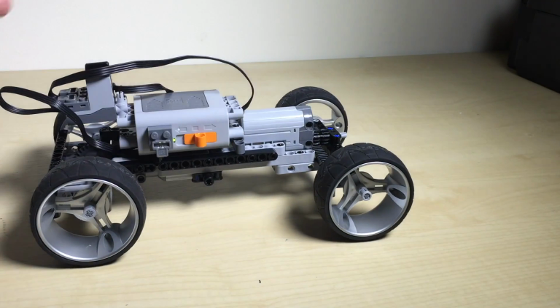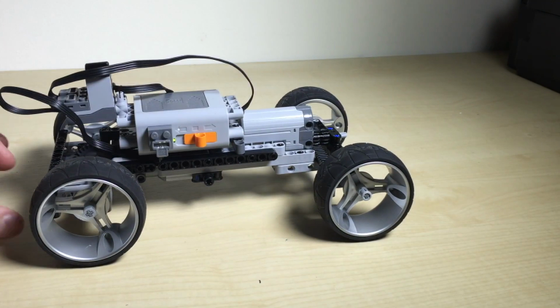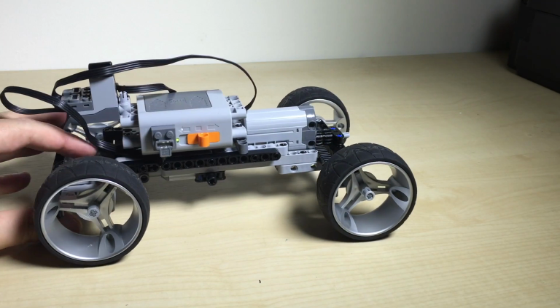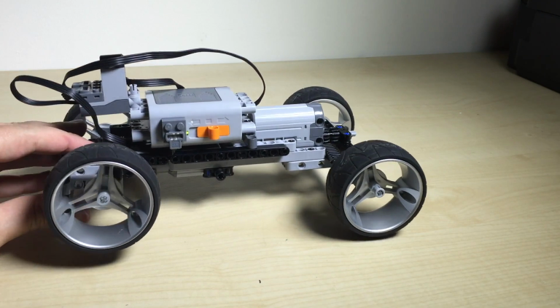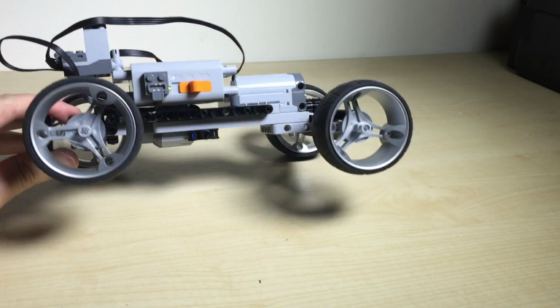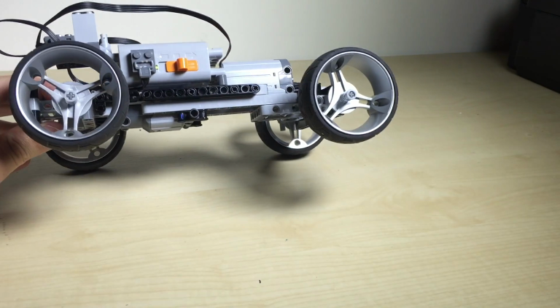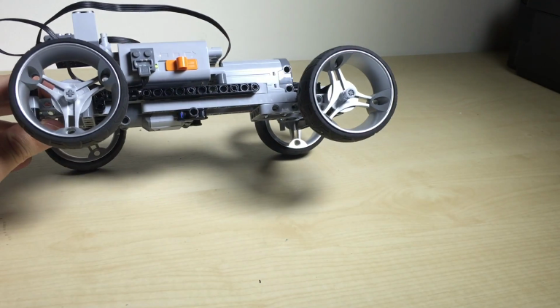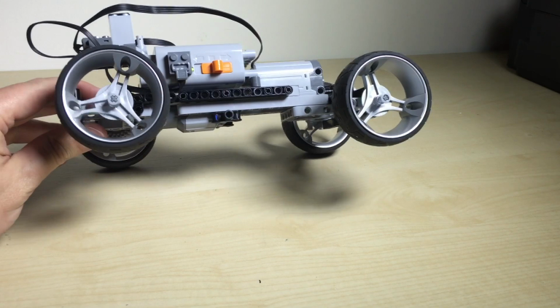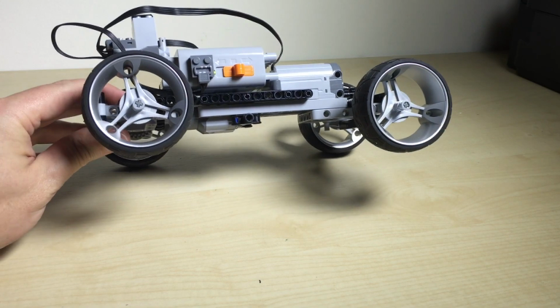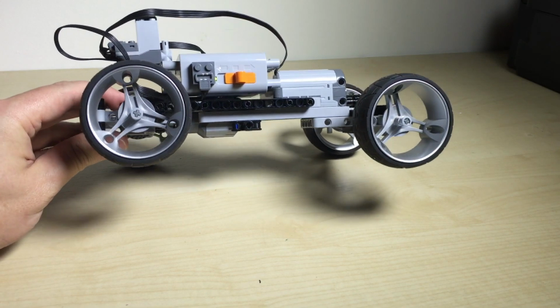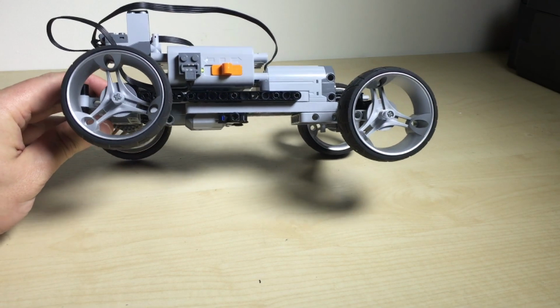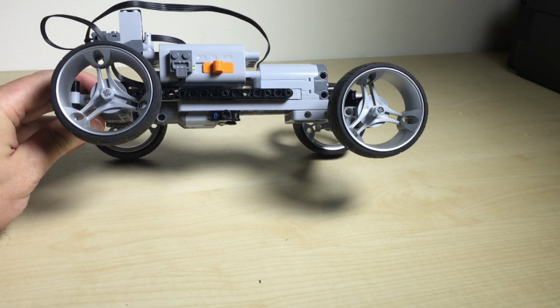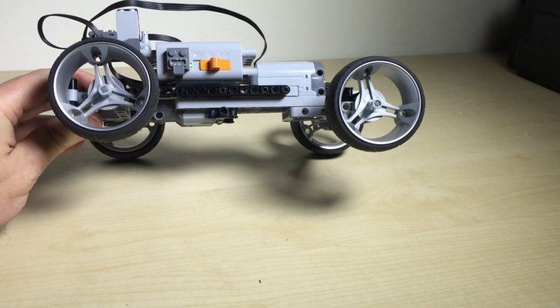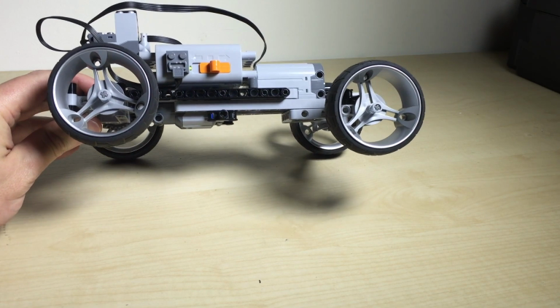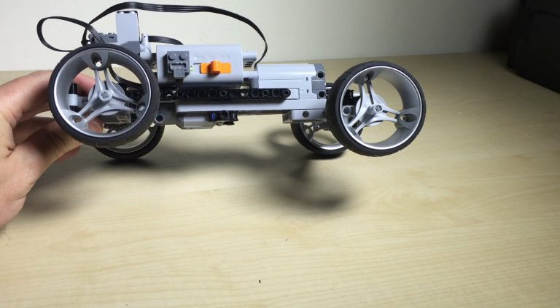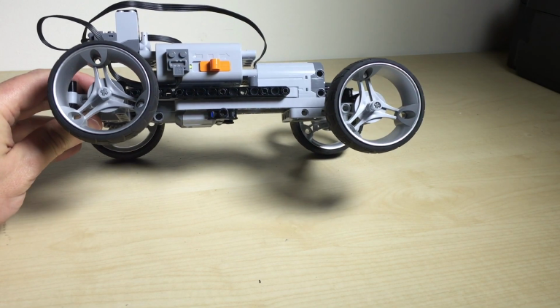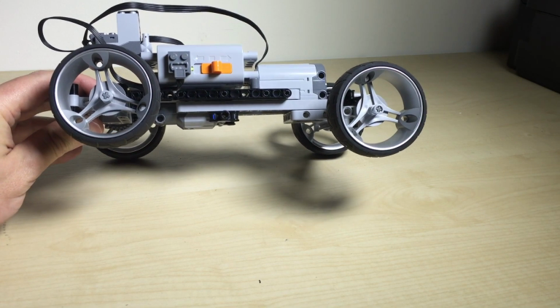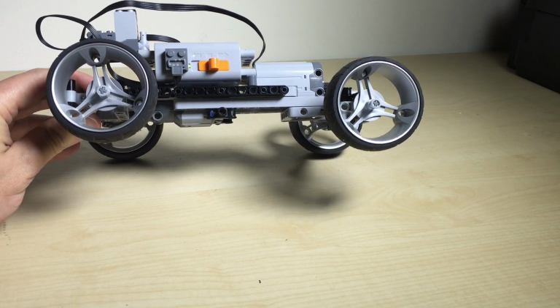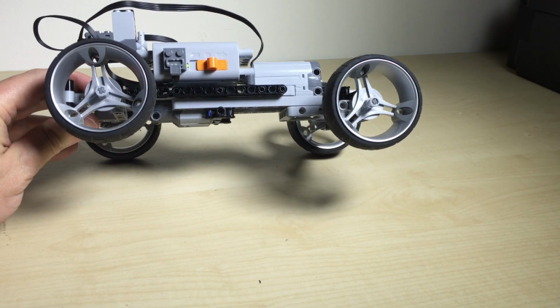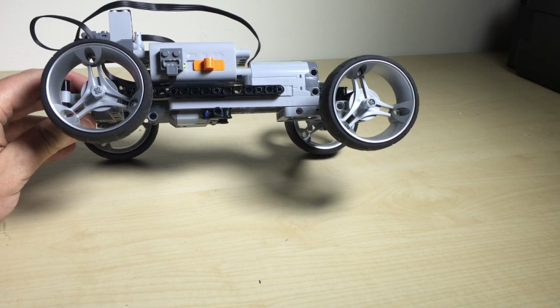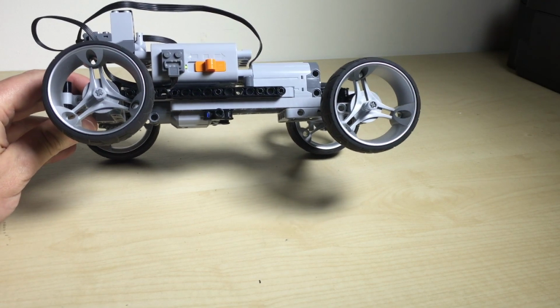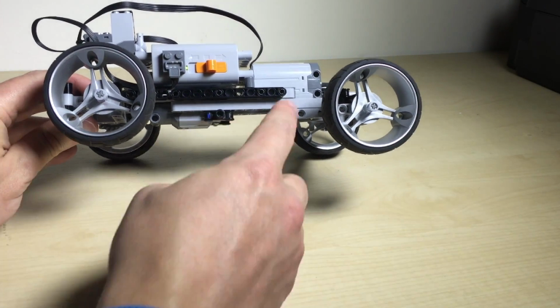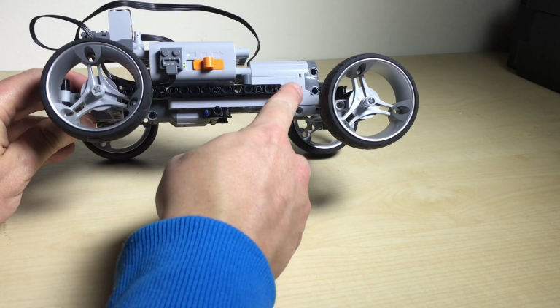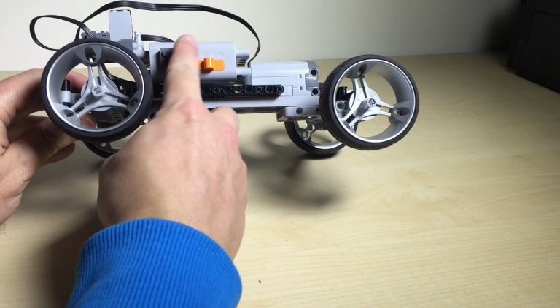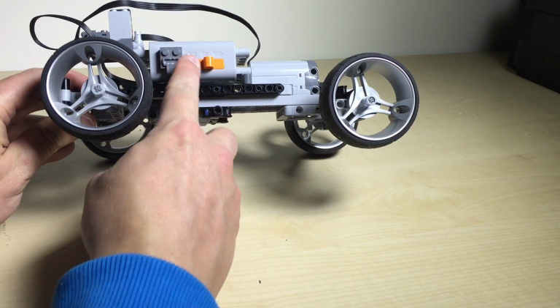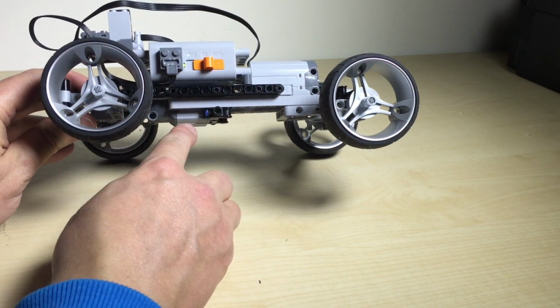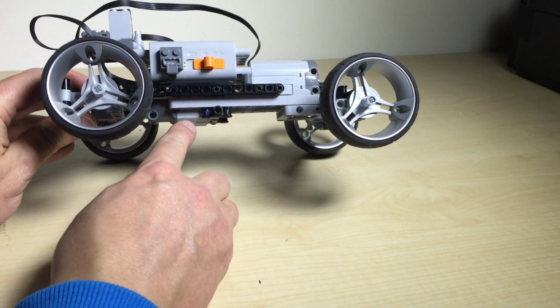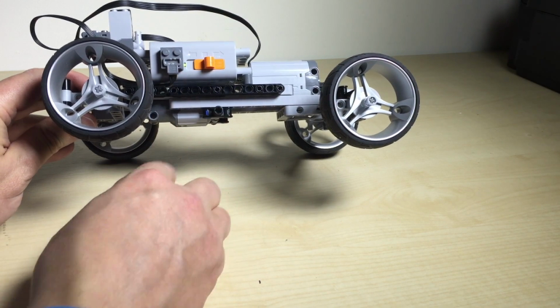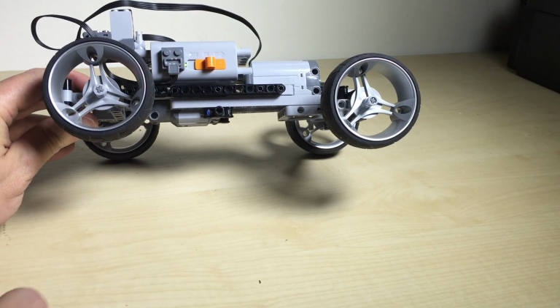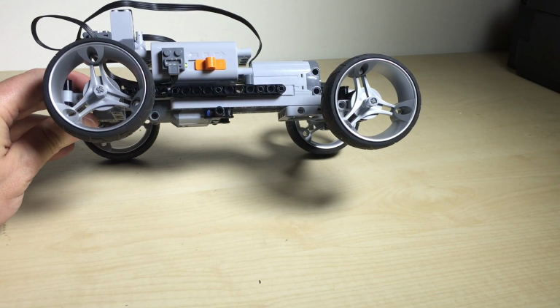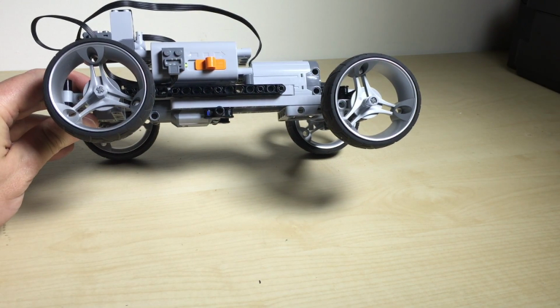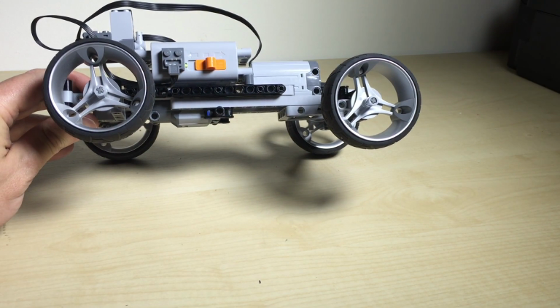Again trying to keep it as simple and as small as possible, so you have just the servo, the battery, and the motor very close together.